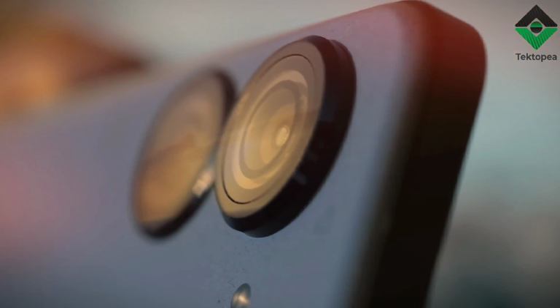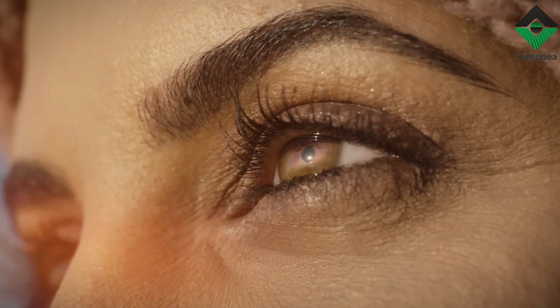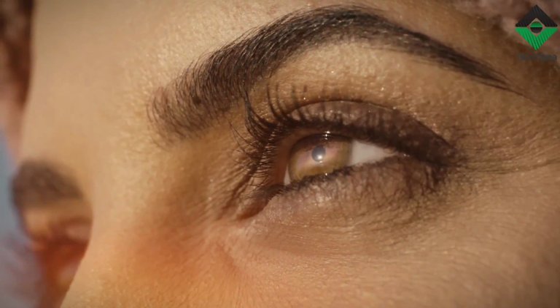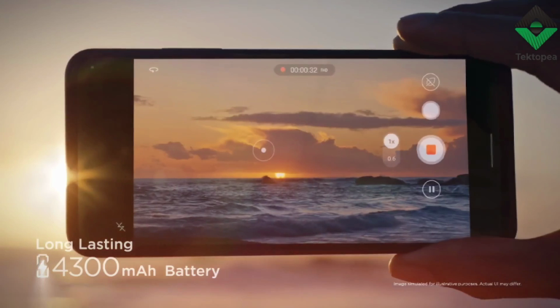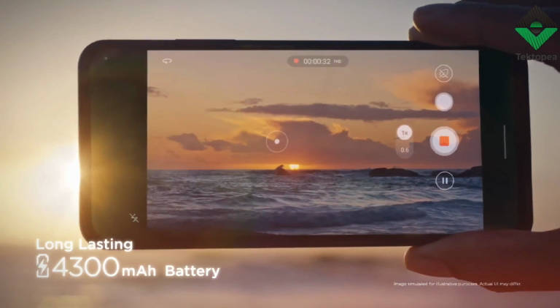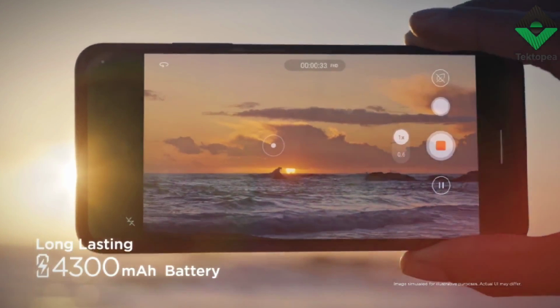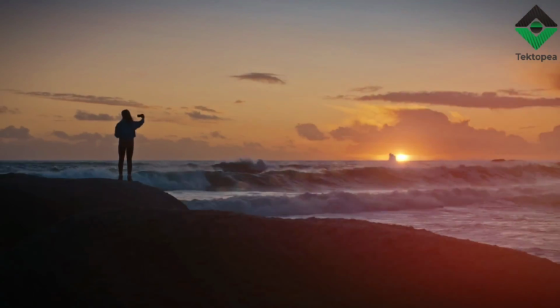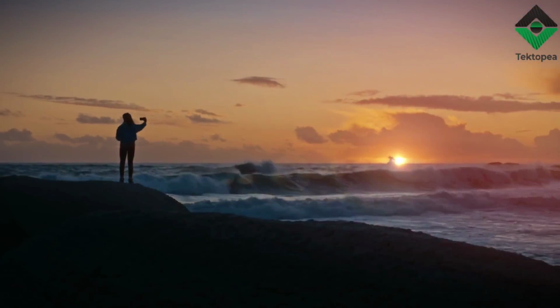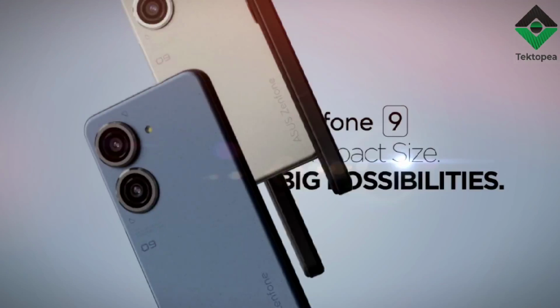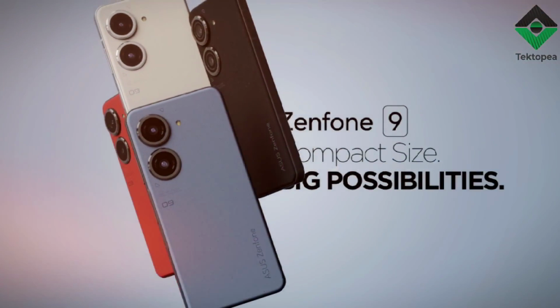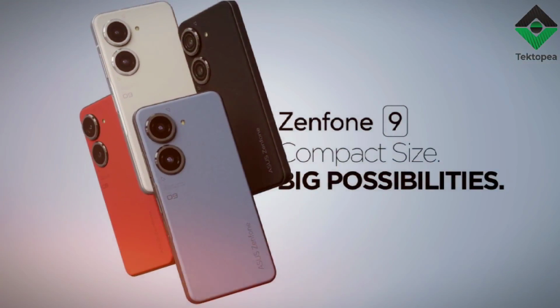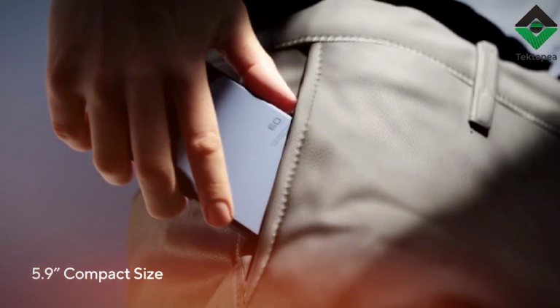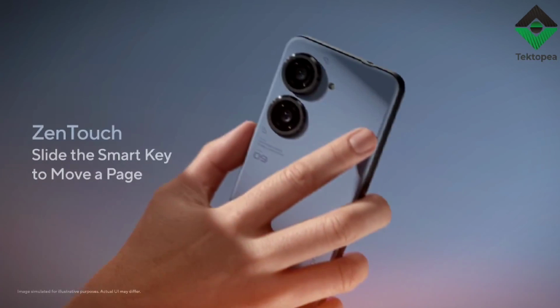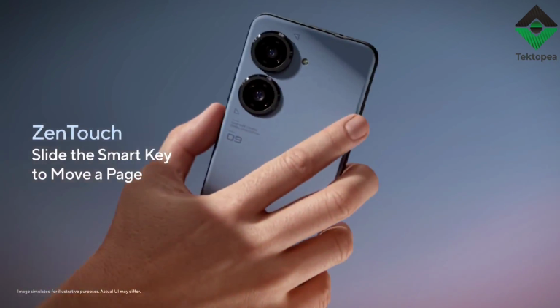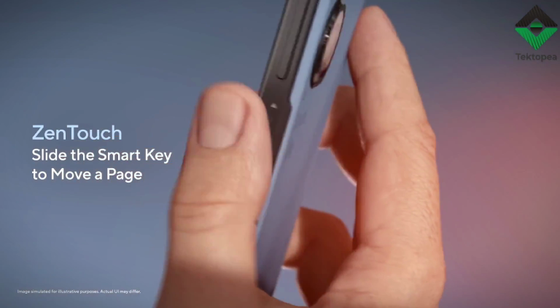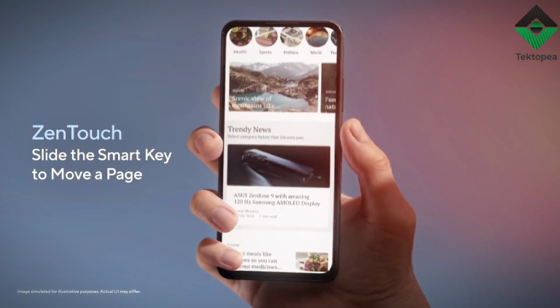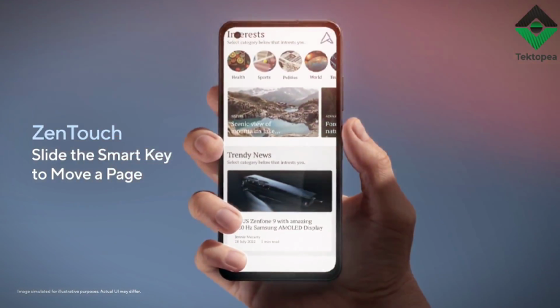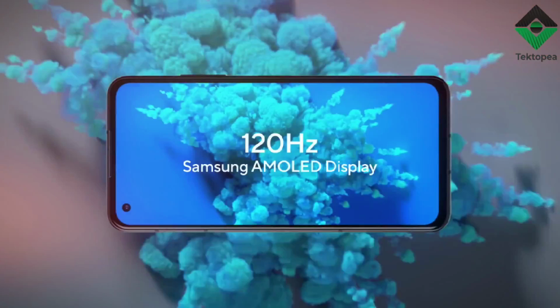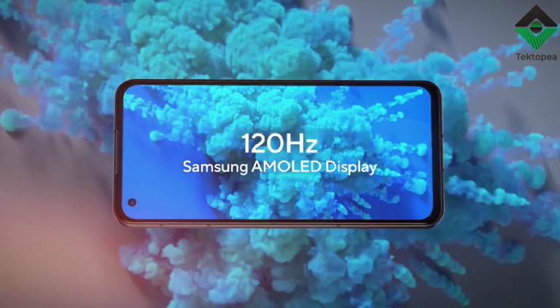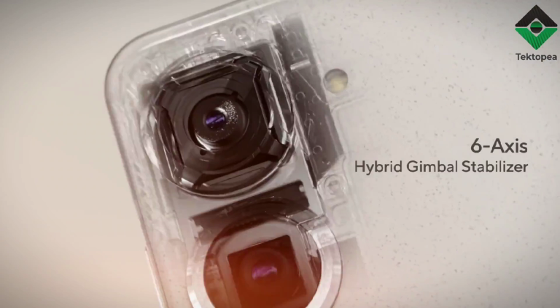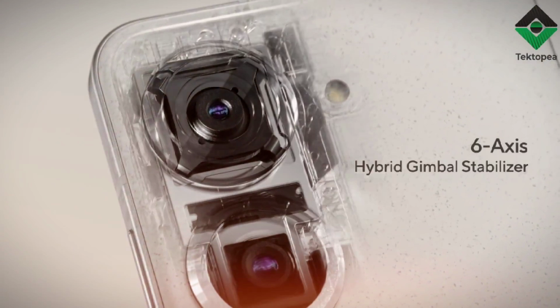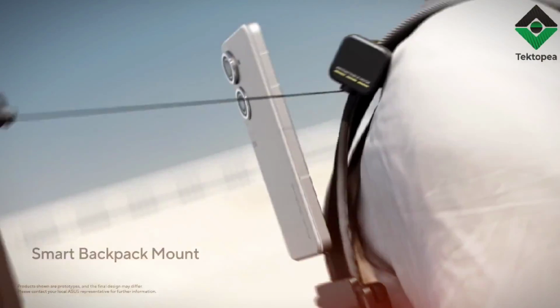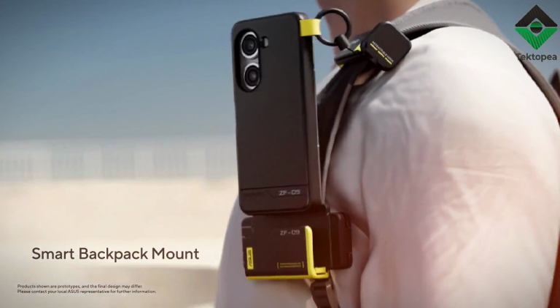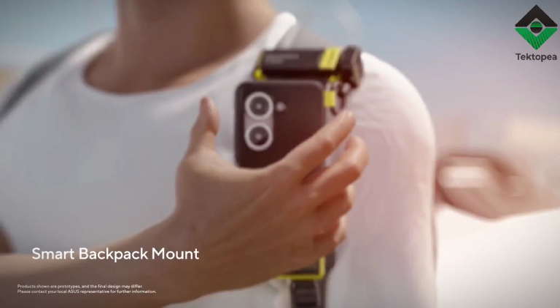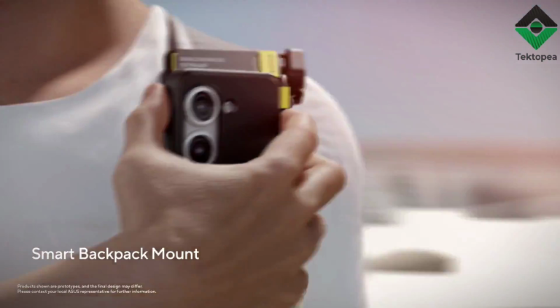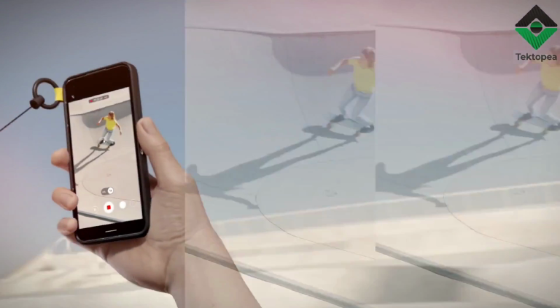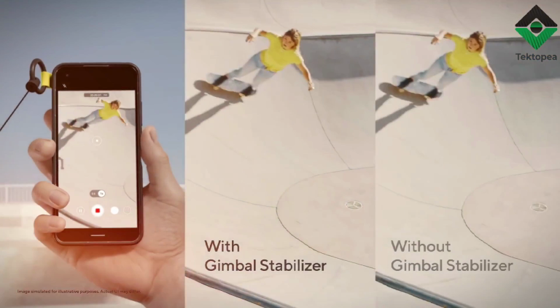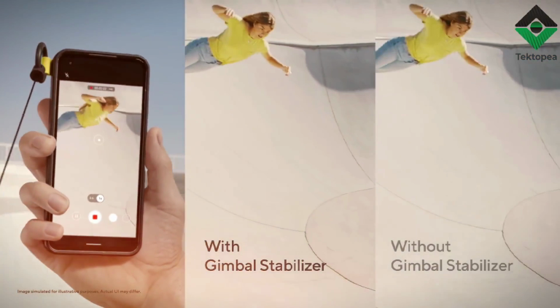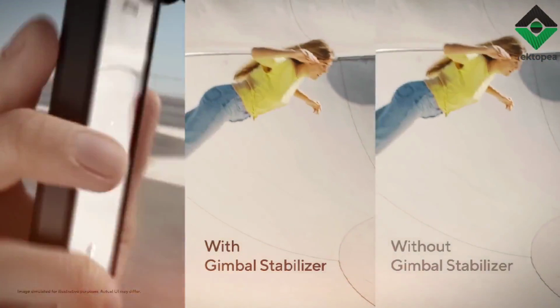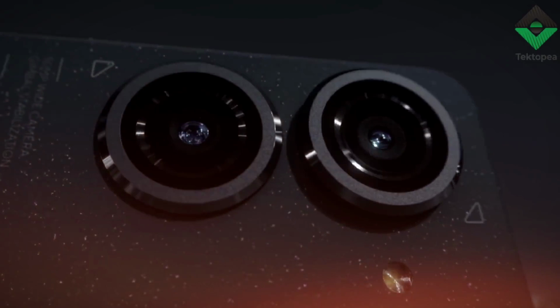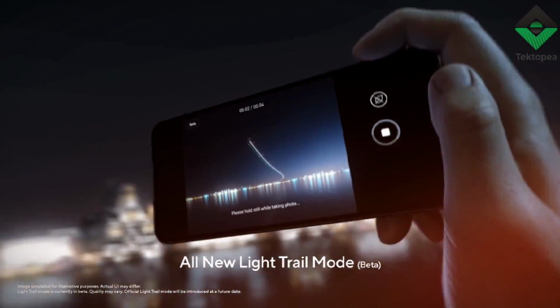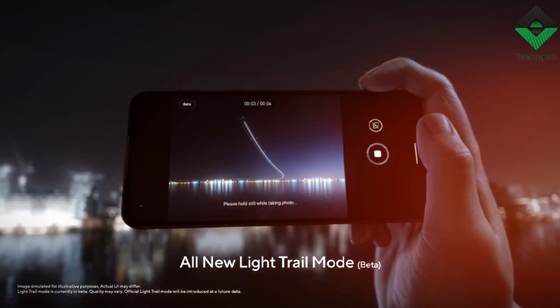There are a few downsides to the Zenfone 9 that are worth mentioning. The phone is a bit on the heavy side, and the glossy glass back can be a bit of a fingerprint magnet. The speaker is also a bit underwhelming, and the placement on the bottom of the phone can make it easy to accidentally cover up with your hand.